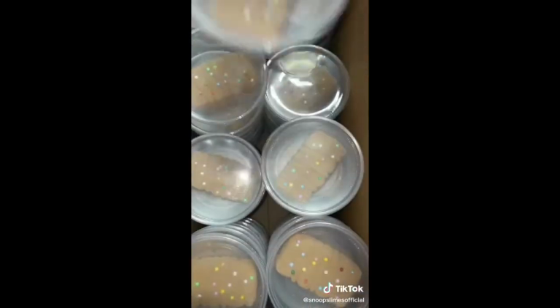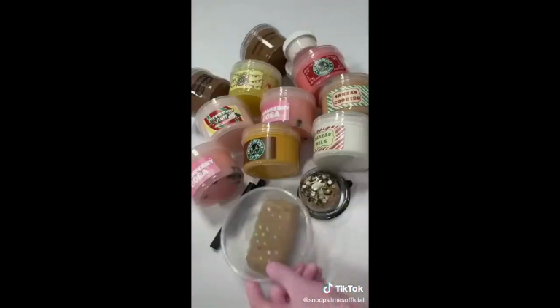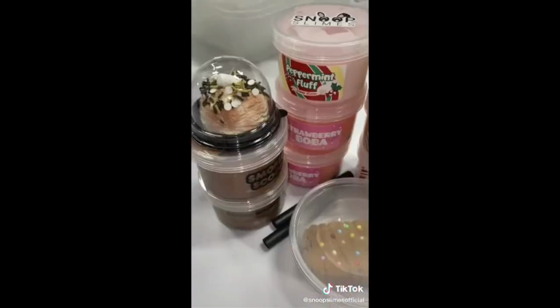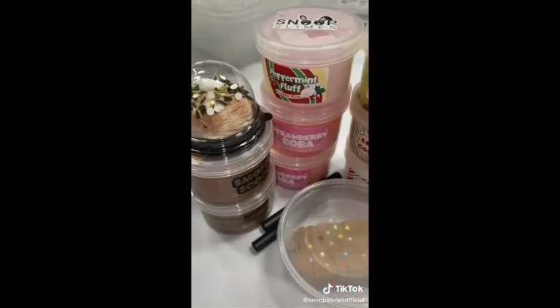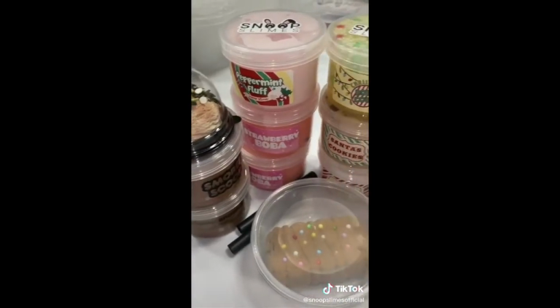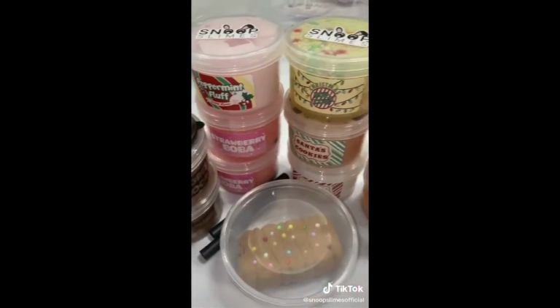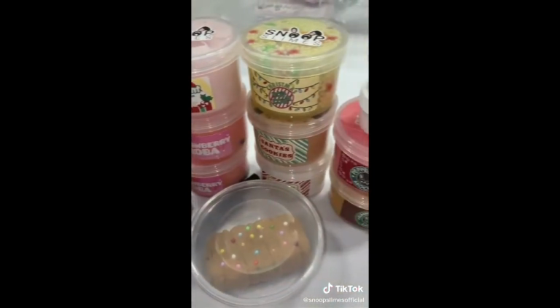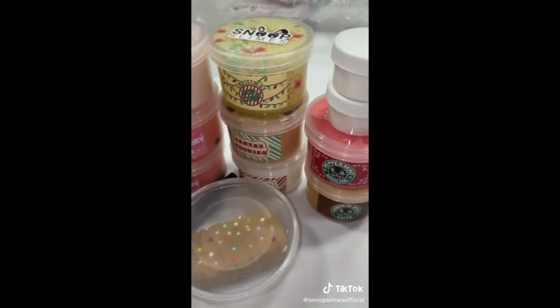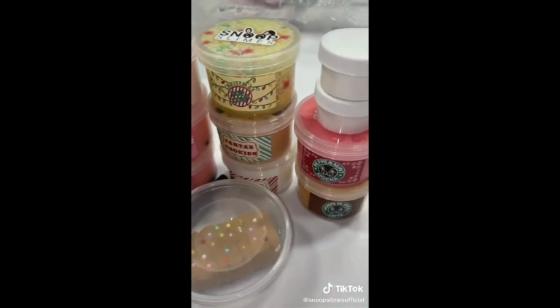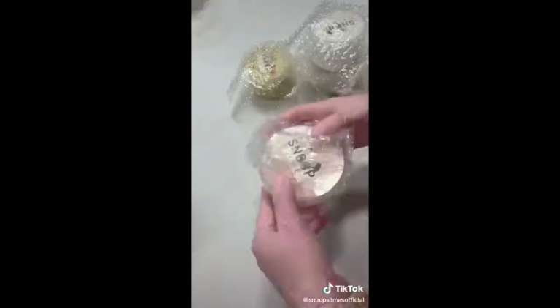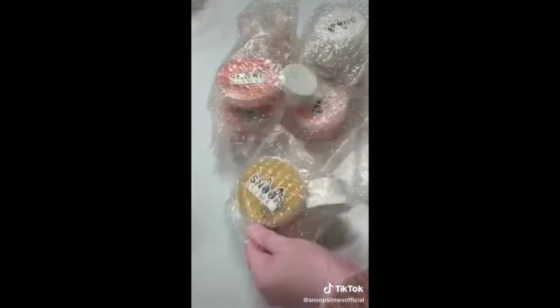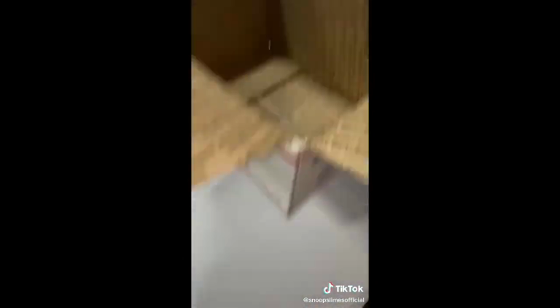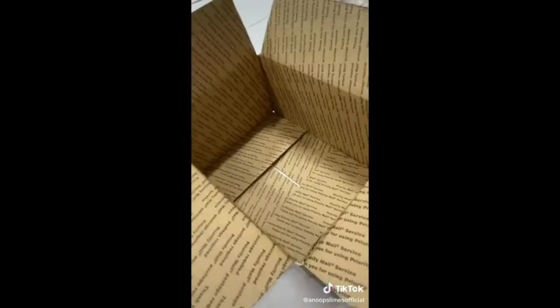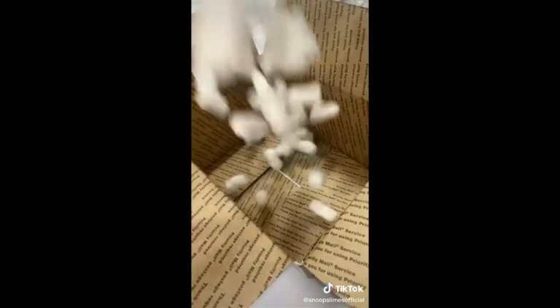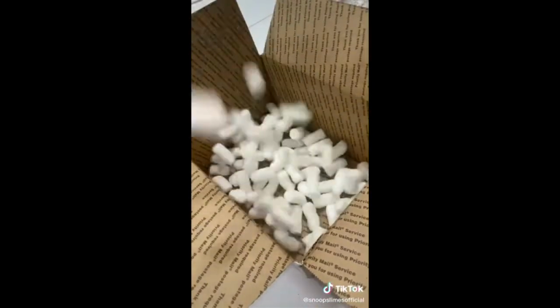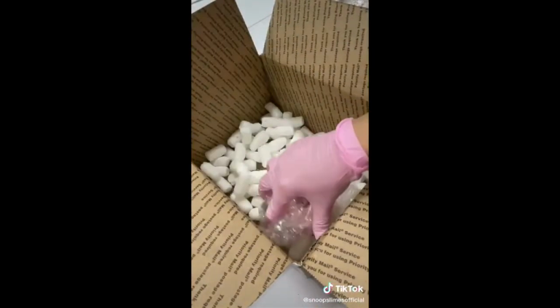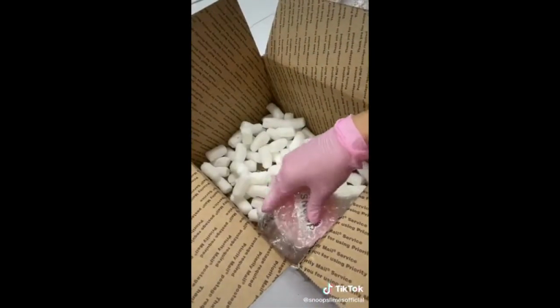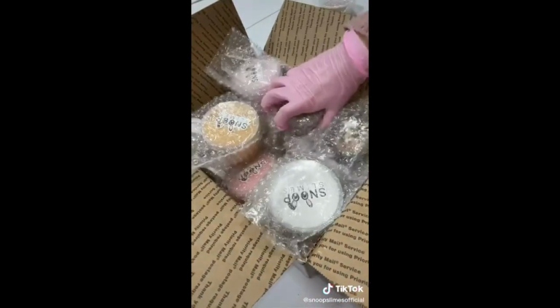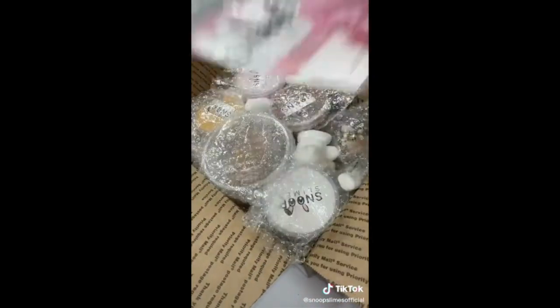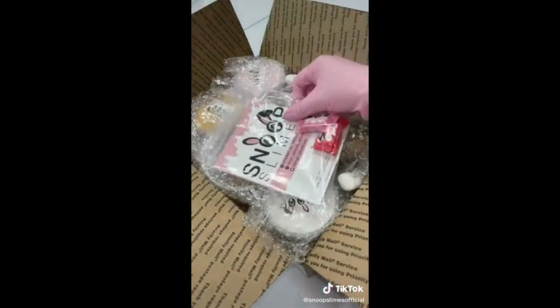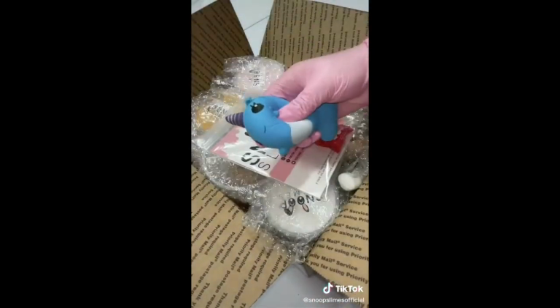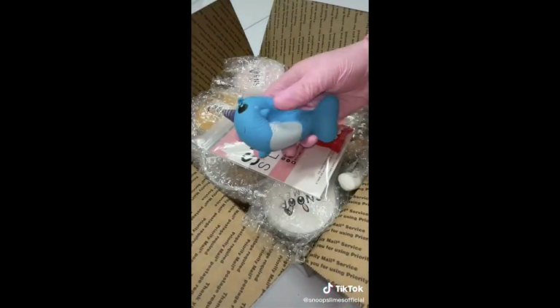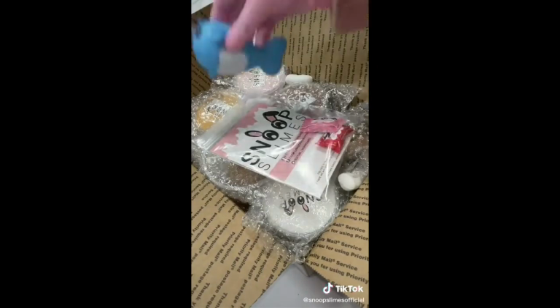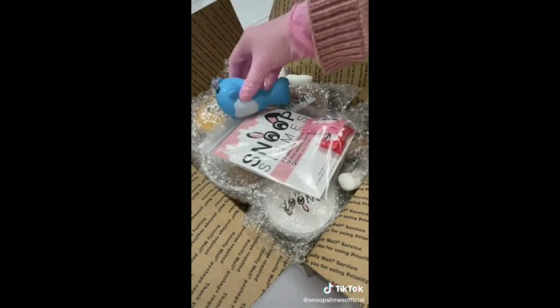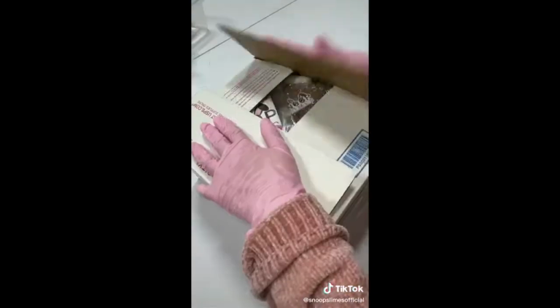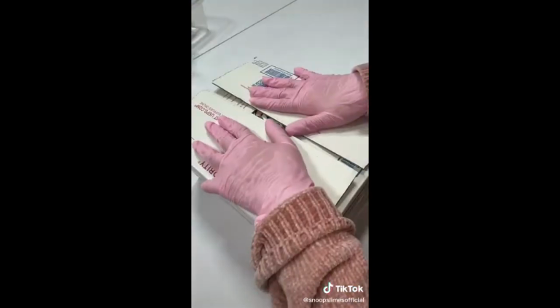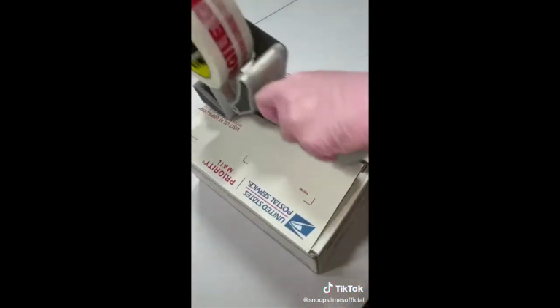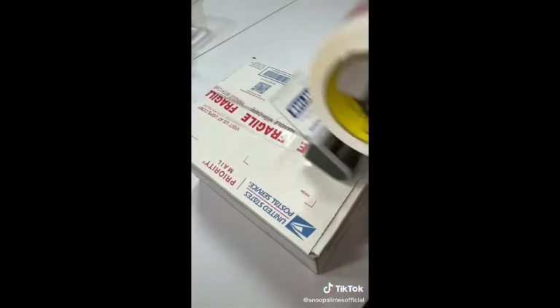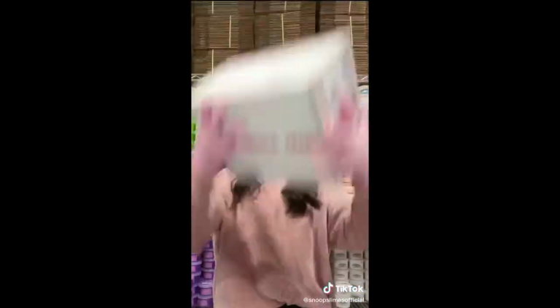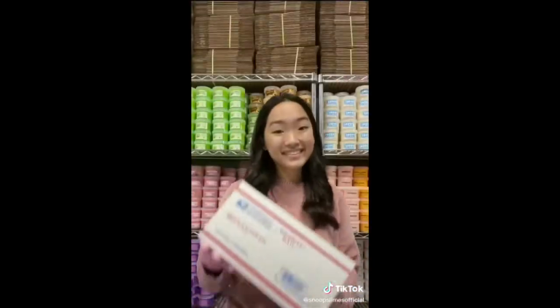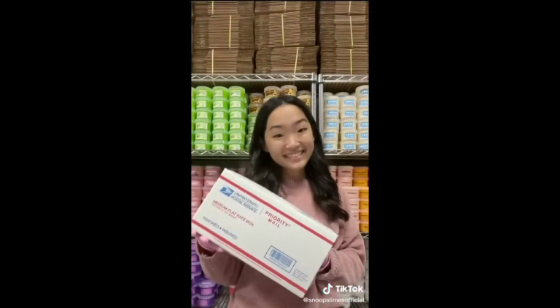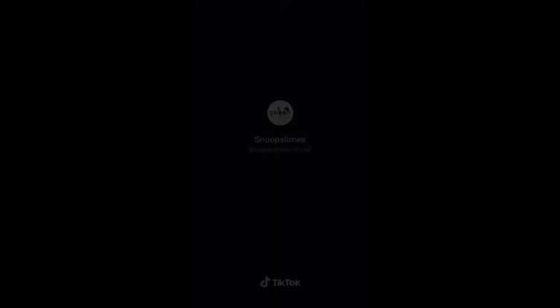I first grabbed all the slimes she ordered from the slime shelf and bubble wrapped each of them to ensure protection during transit. Then I added all the slimes in the box and added a slime care sheet and gave her a cute normal squishy as an extra. Finally, I taped the box and it was good to go! Thank you for purchasing, Michelle!